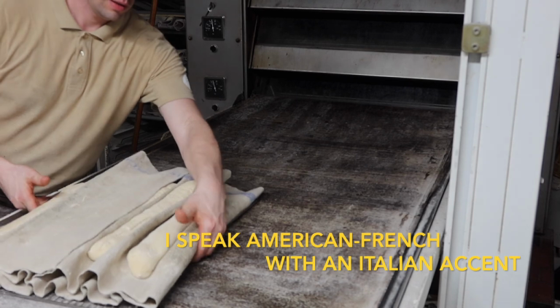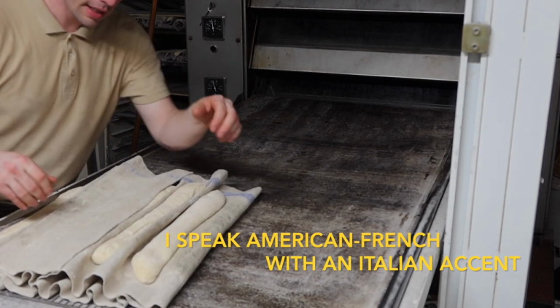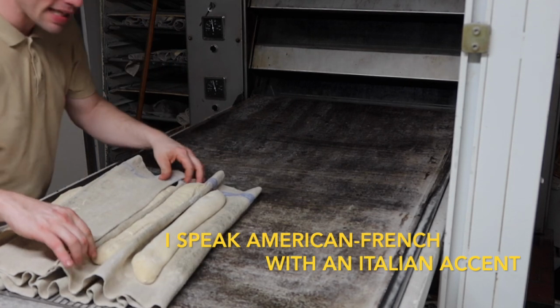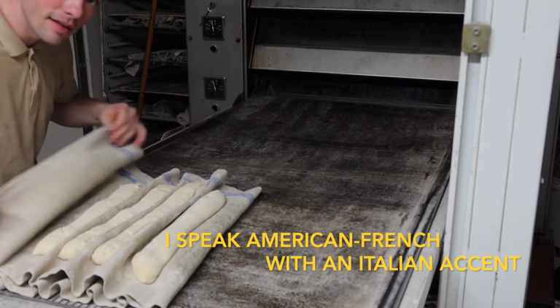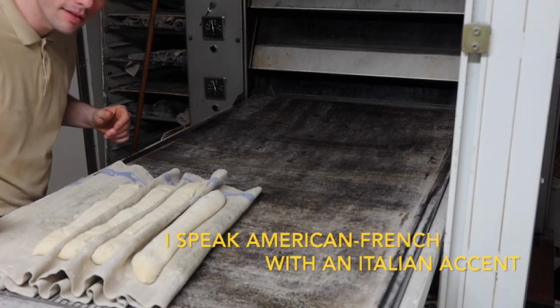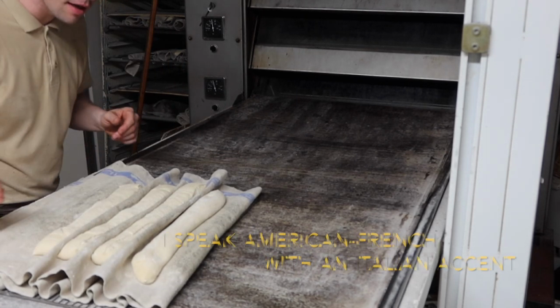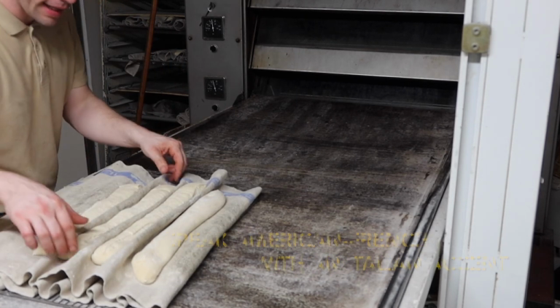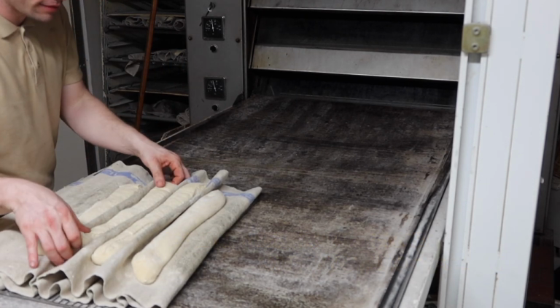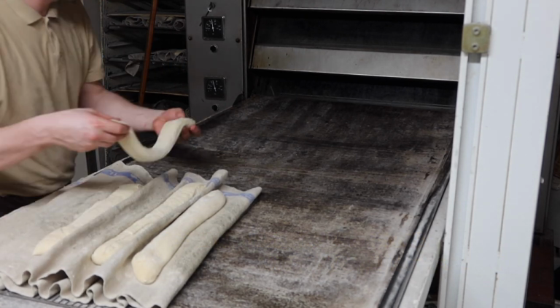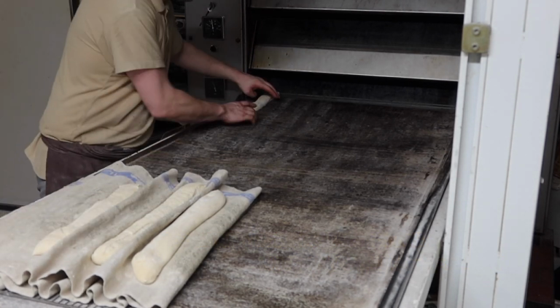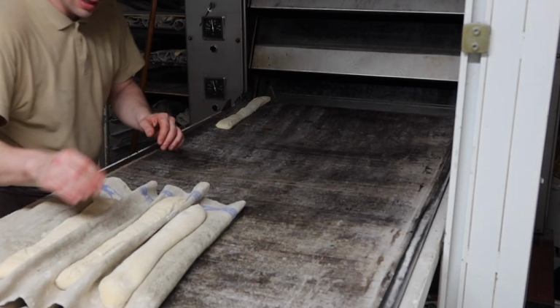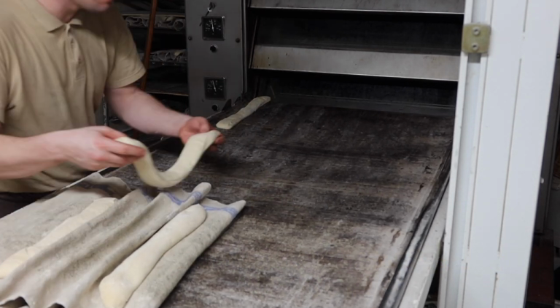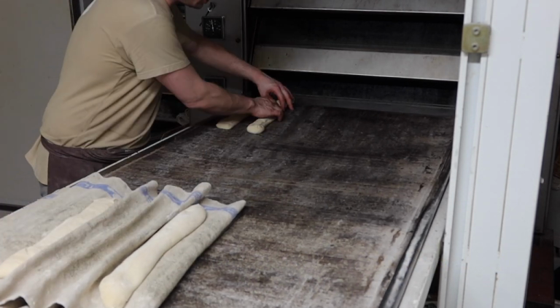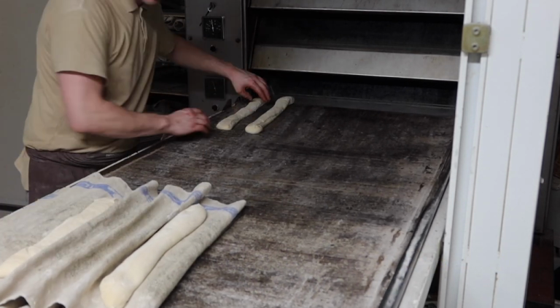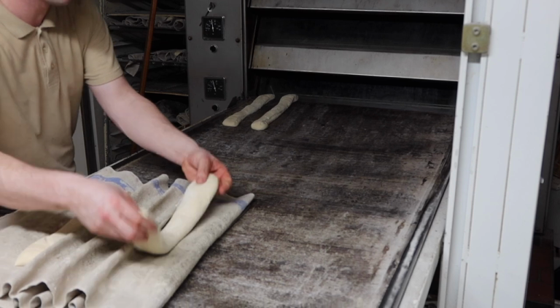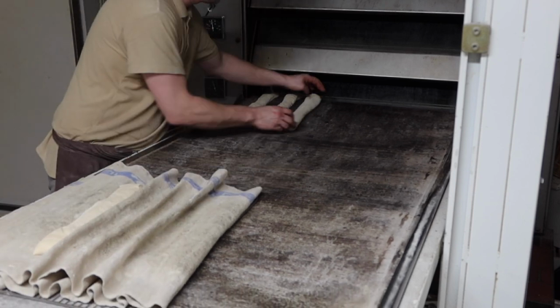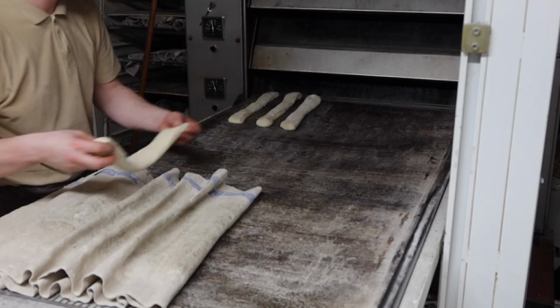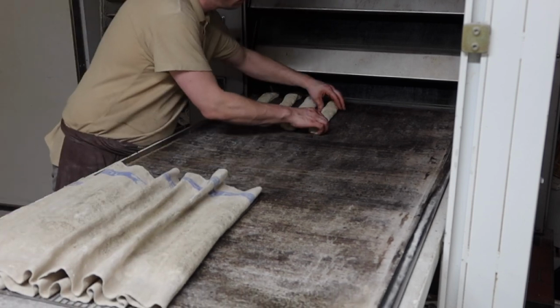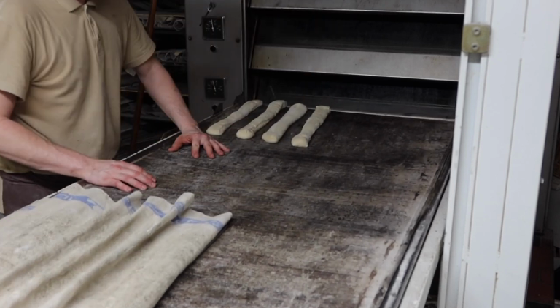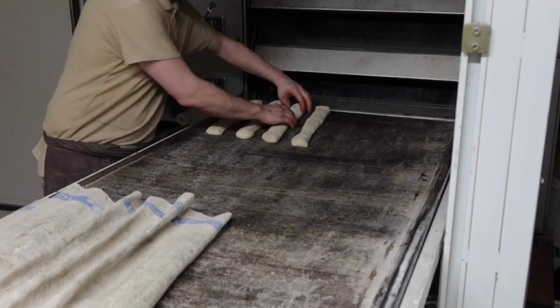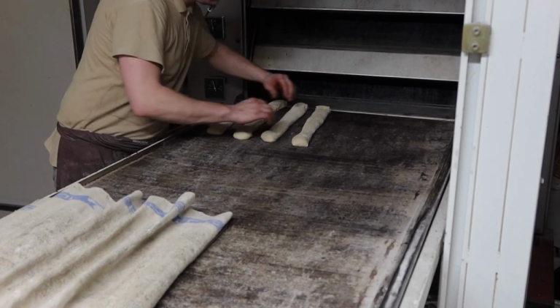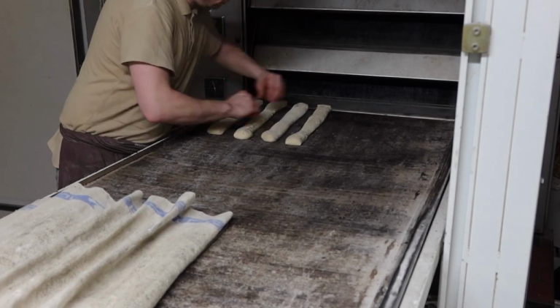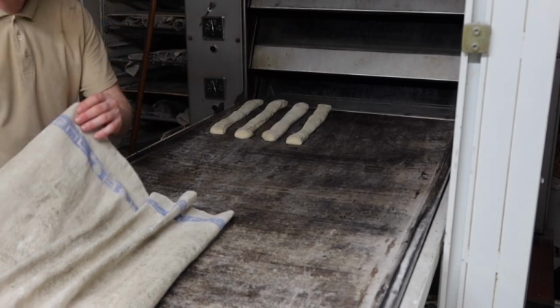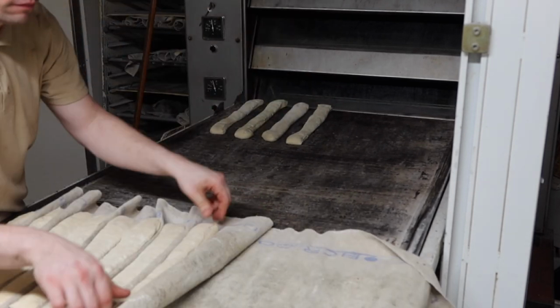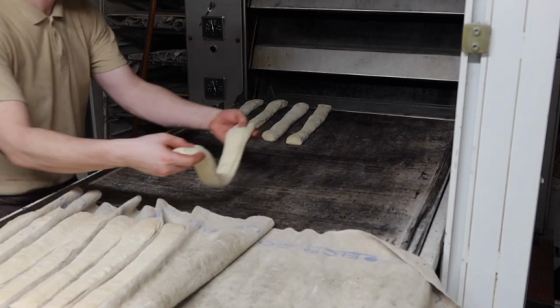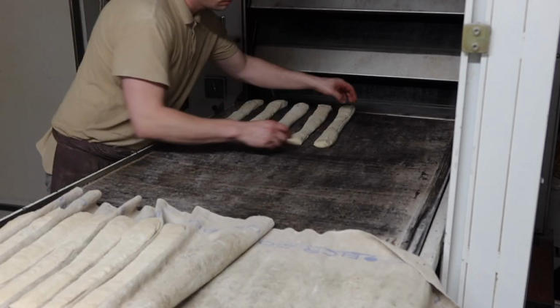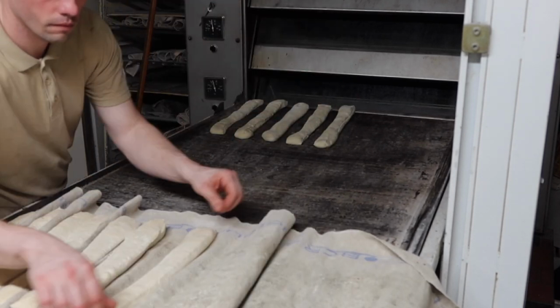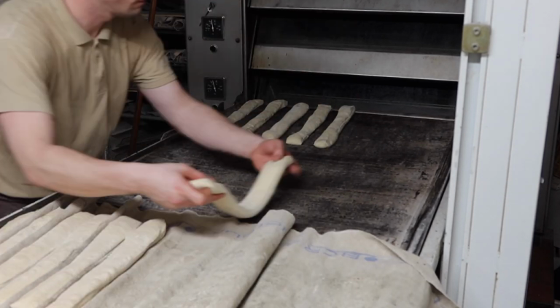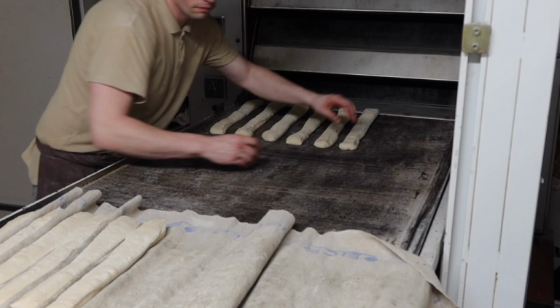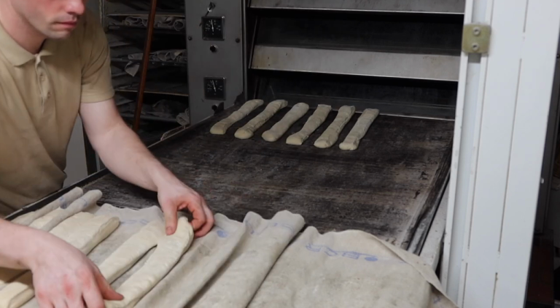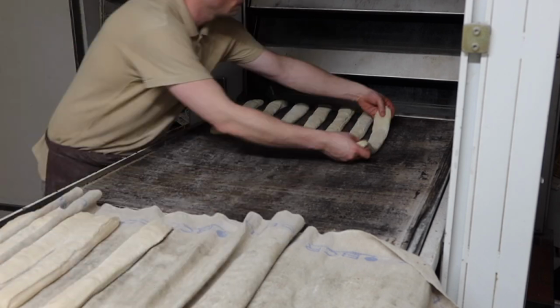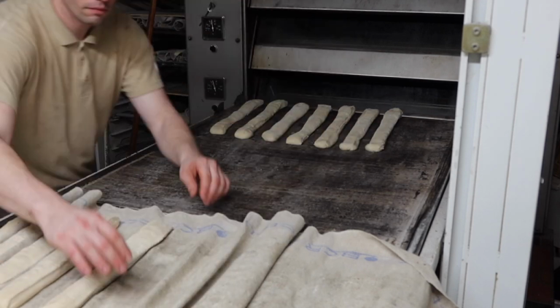Alright, here it comes out — setting our baguette. So this is a baguette that I'm cooking here for you, just to show you a little bit of what I do. You can do this with any bread.